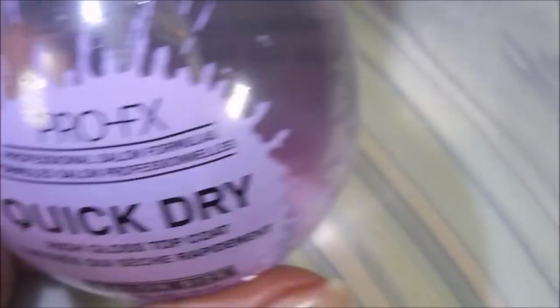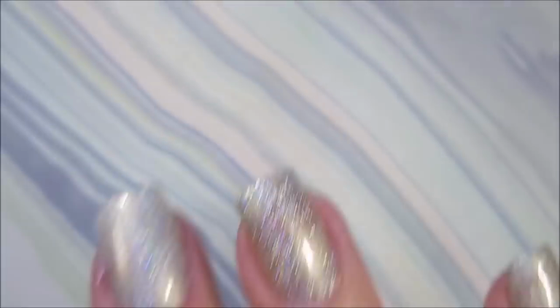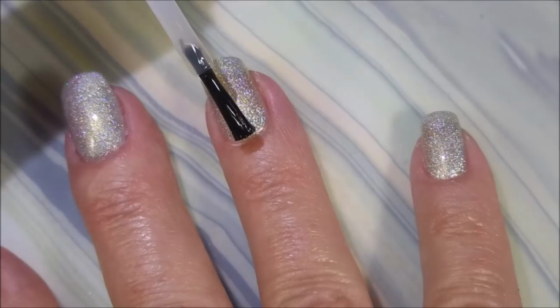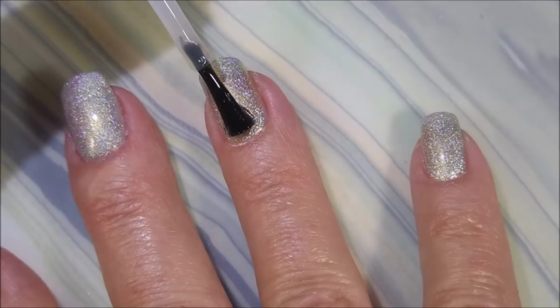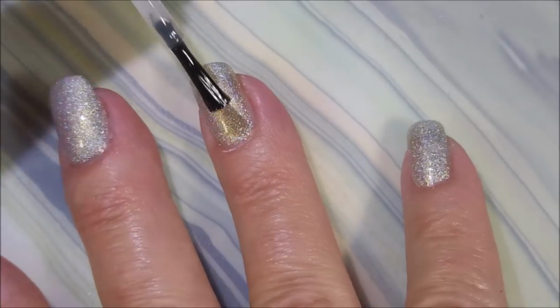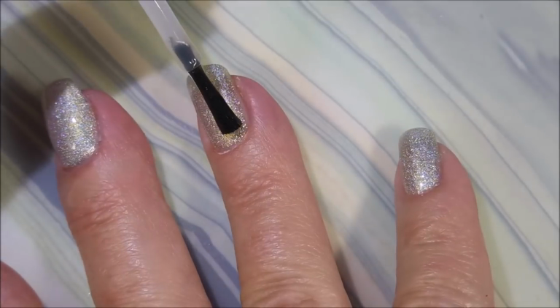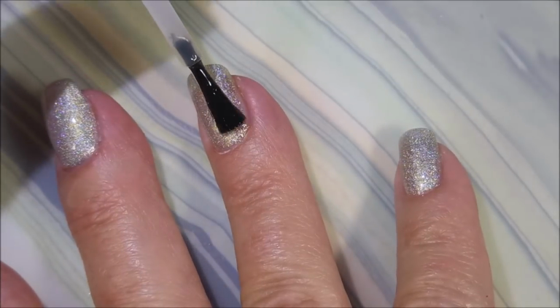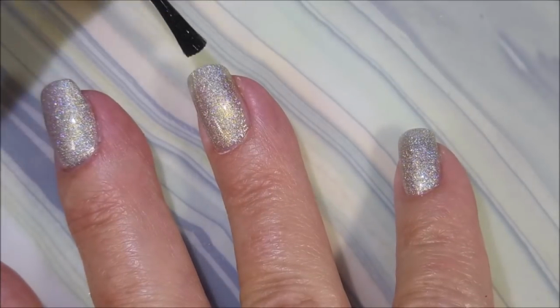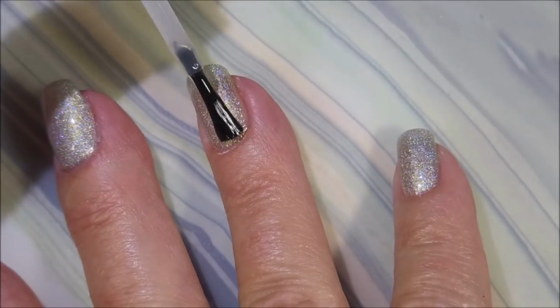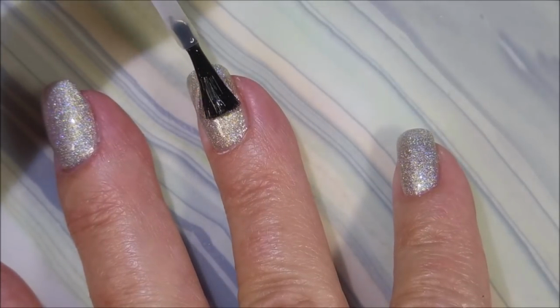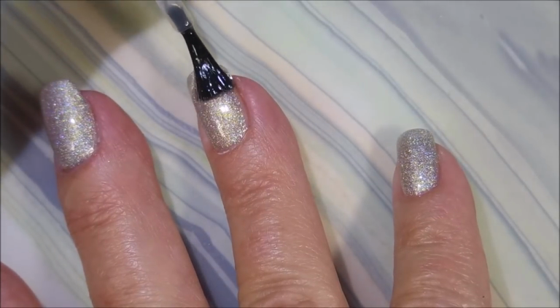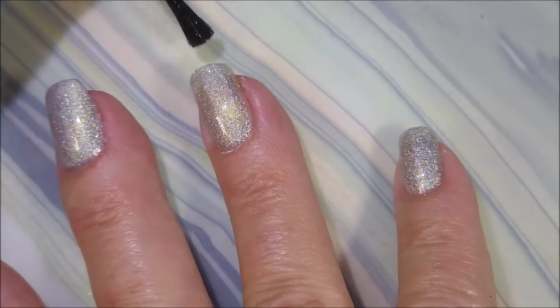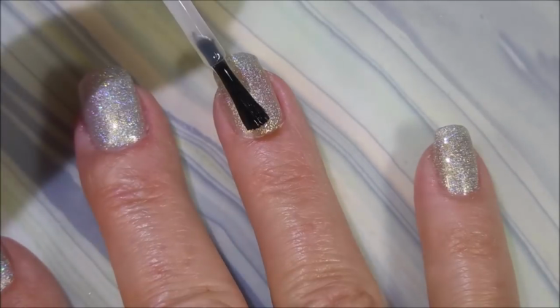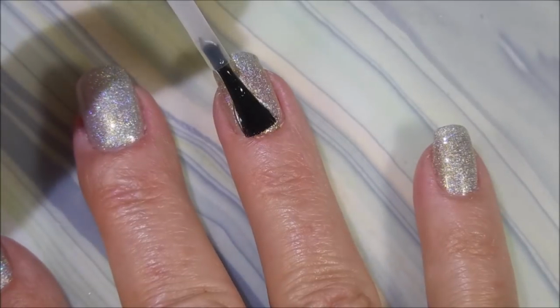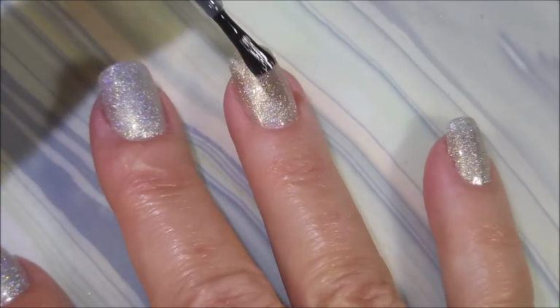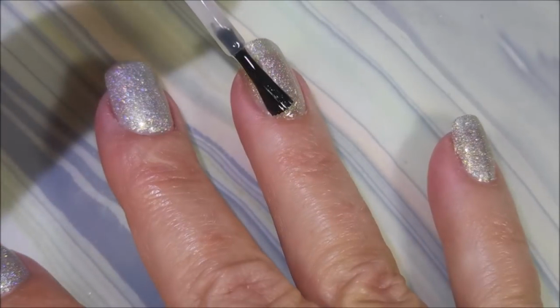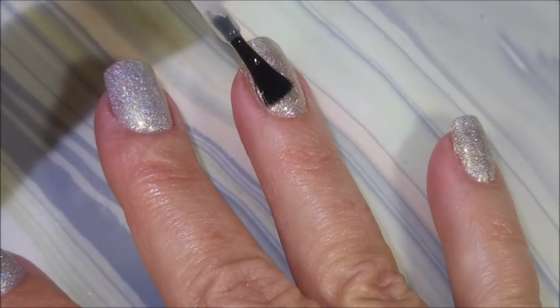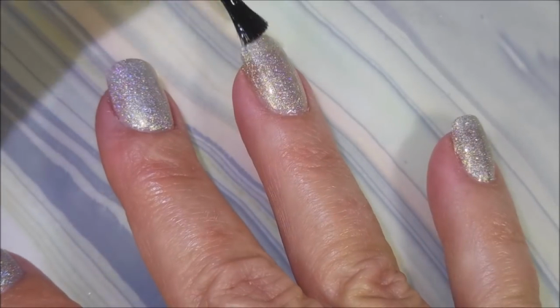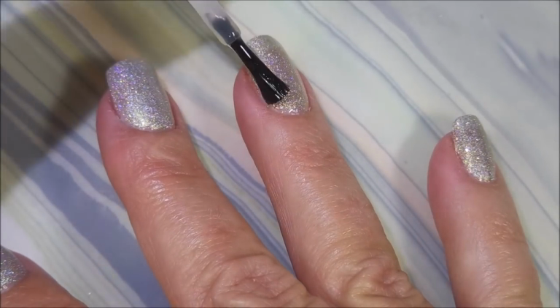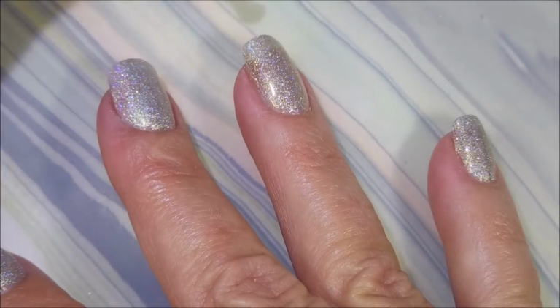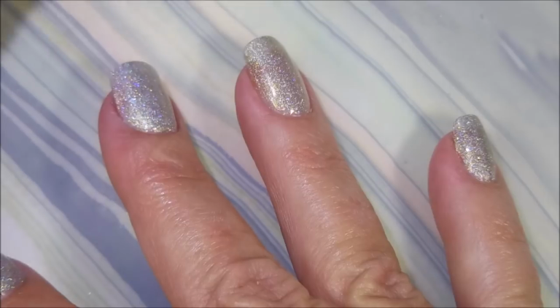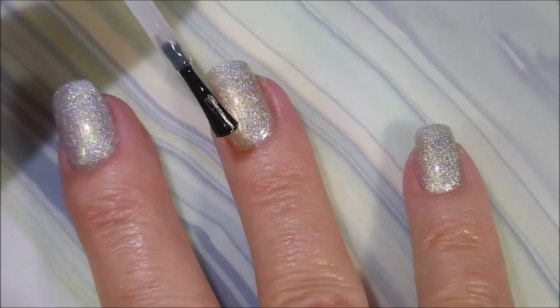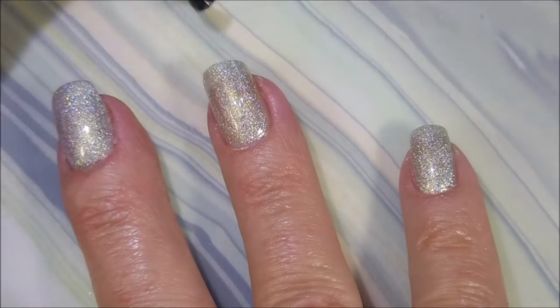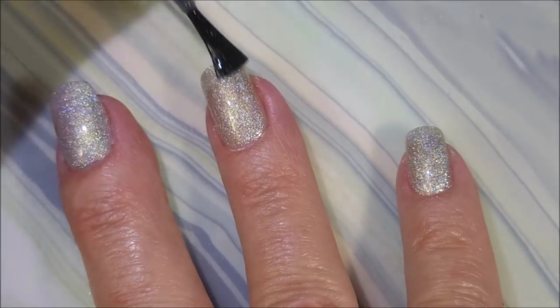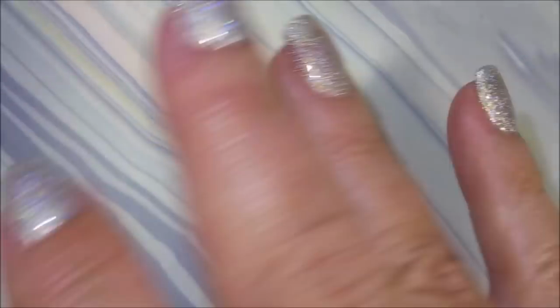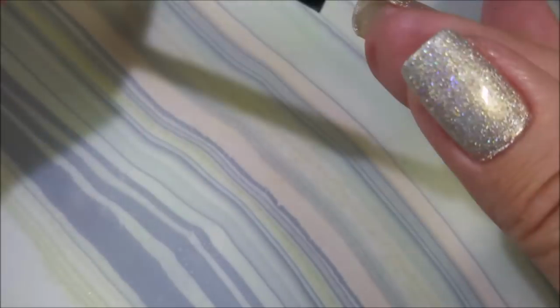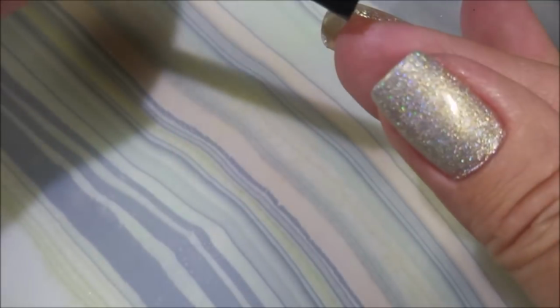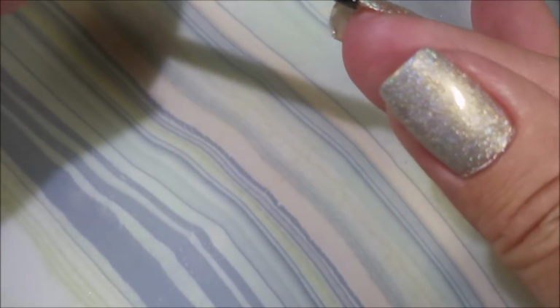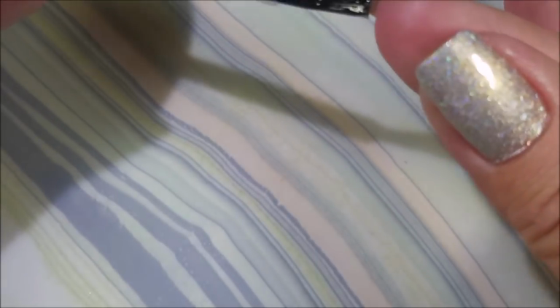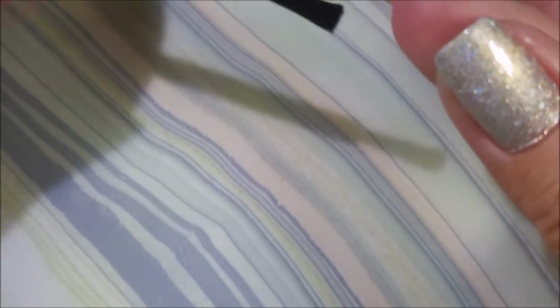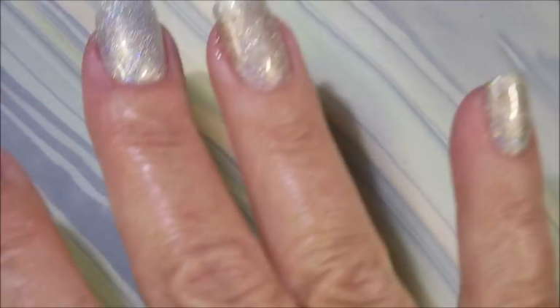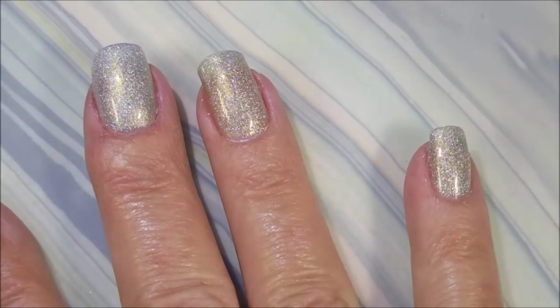I'm going to top it with some Pro FX quick dry top coat and get it to dry down so that I can do some stamping. I'm very excited about this one.